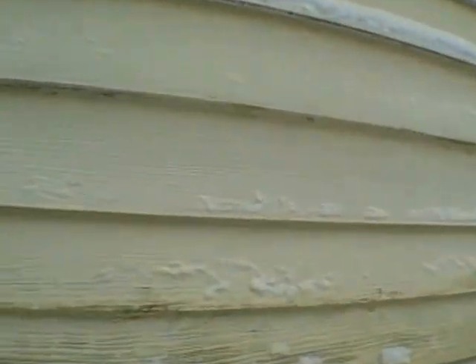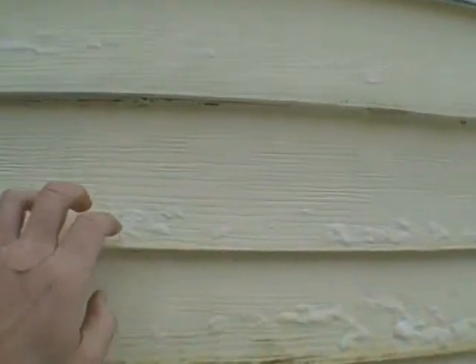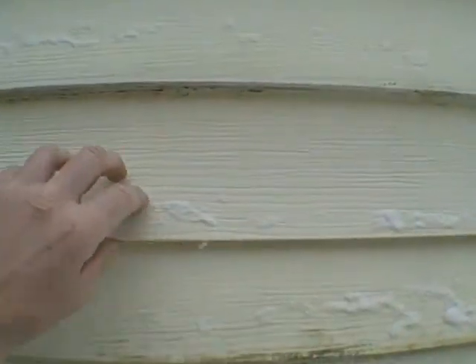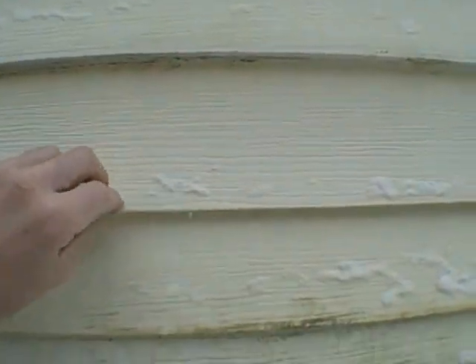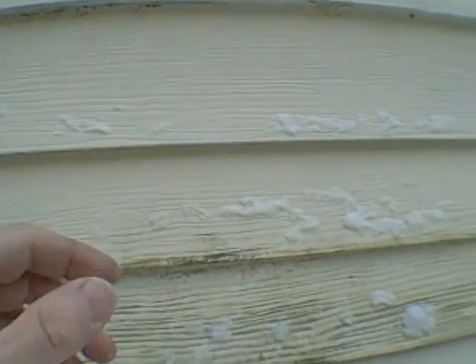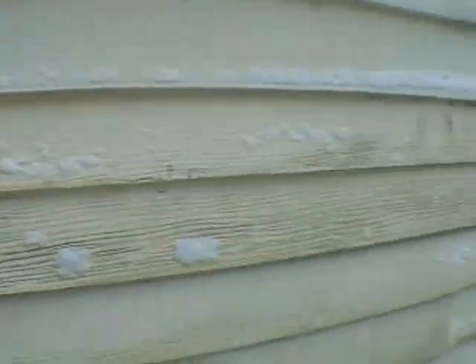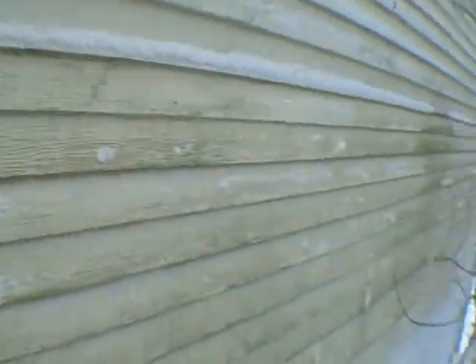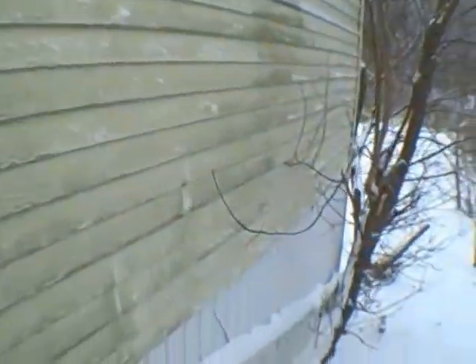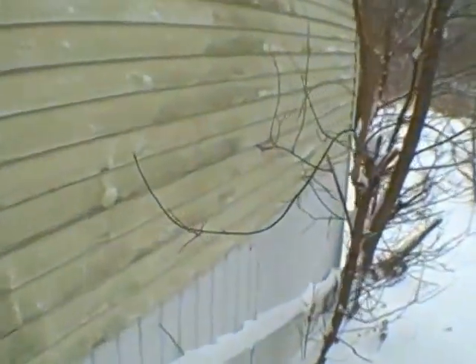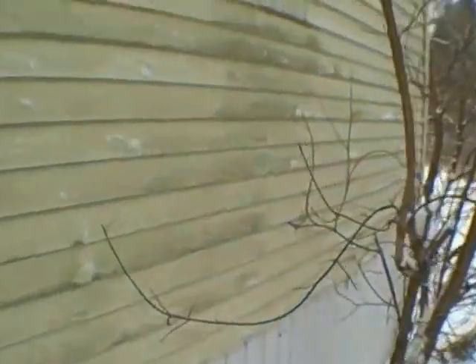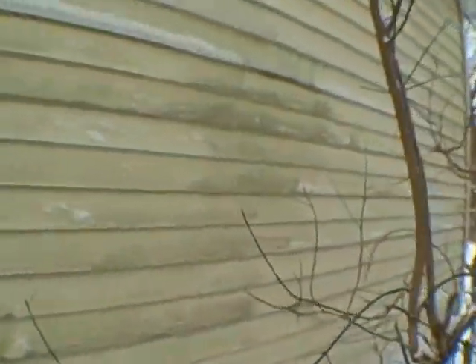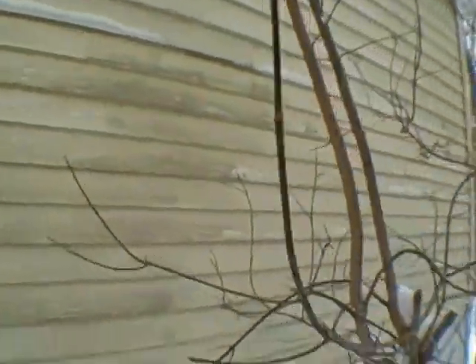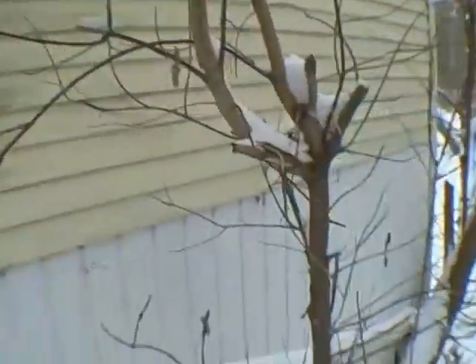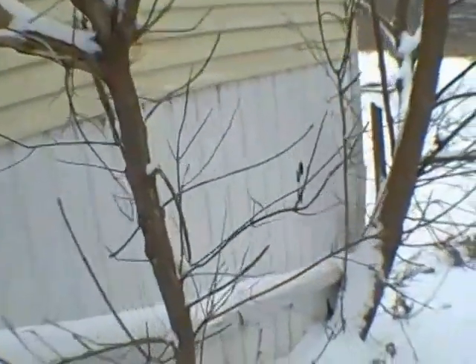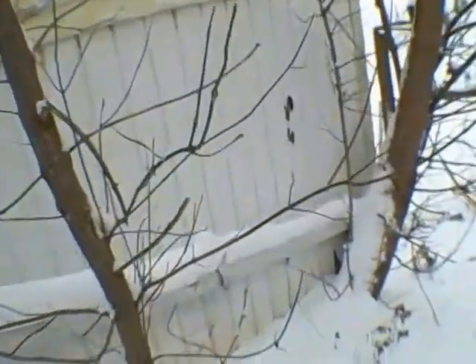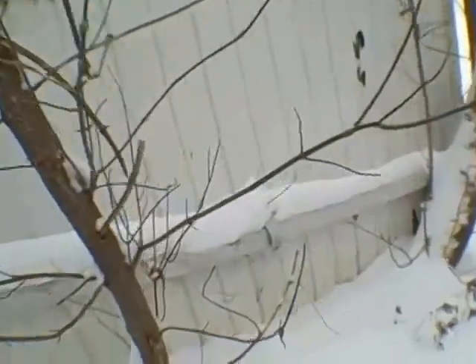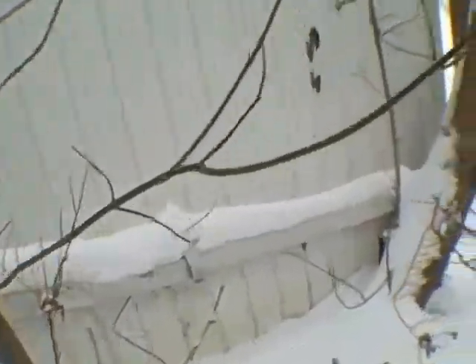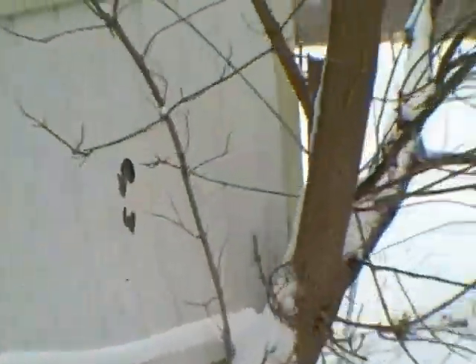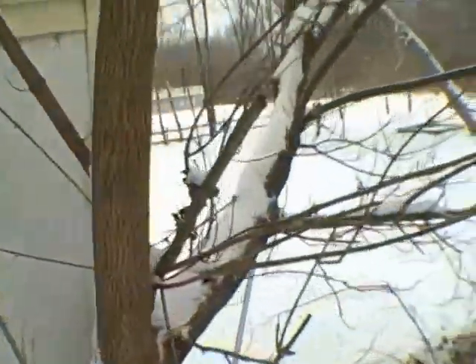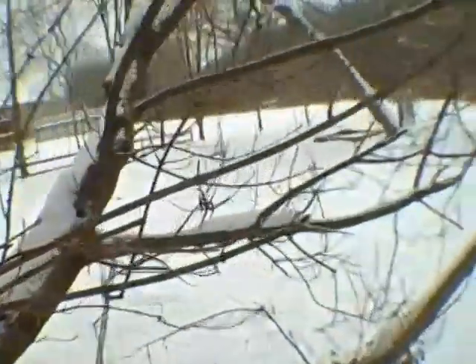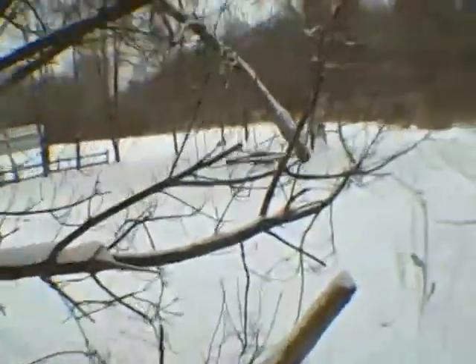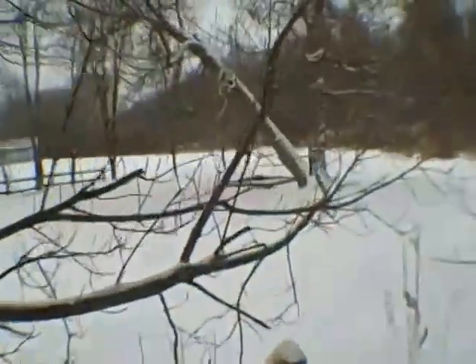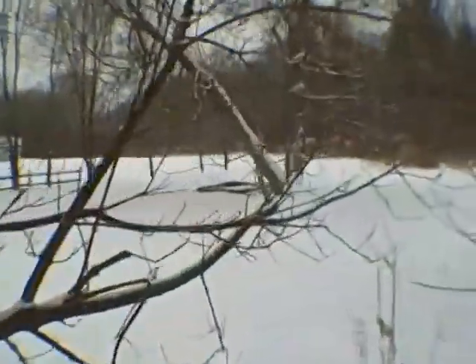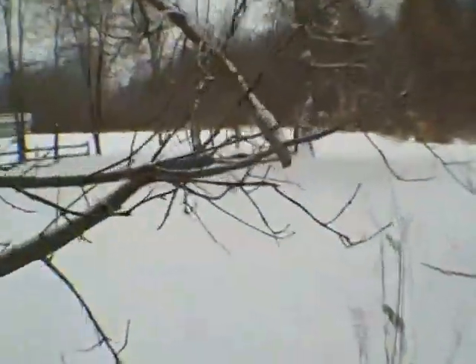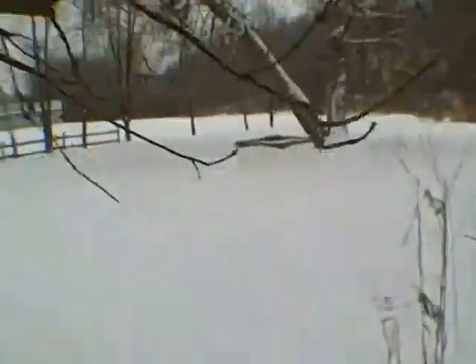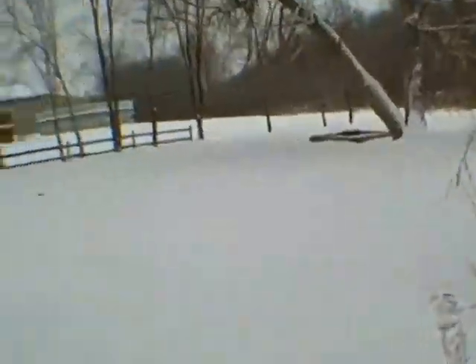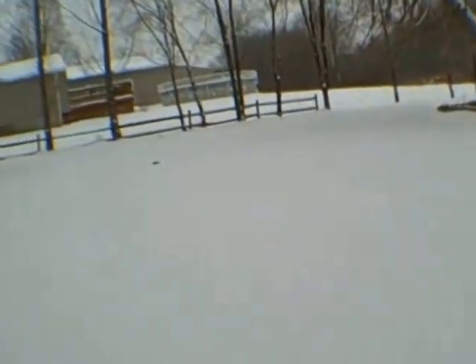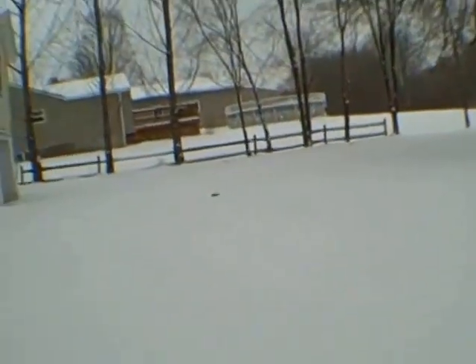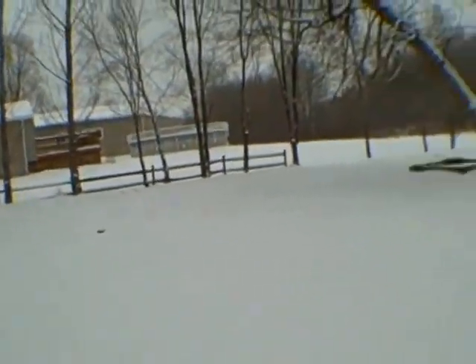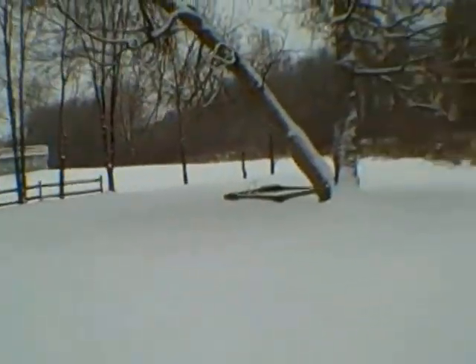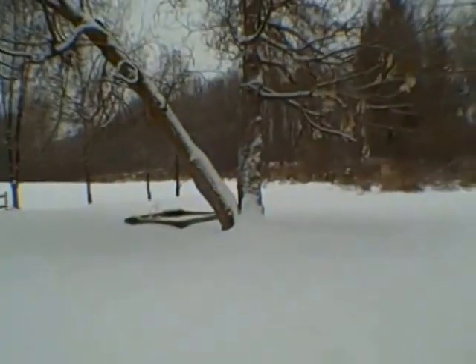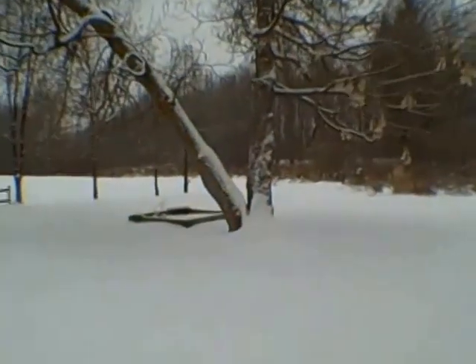Is this vinyl? Yeah, it is vinyl. And it looks like it just needs a good cleaning. Some of these trees need to be taken out. Nice little backyard here.